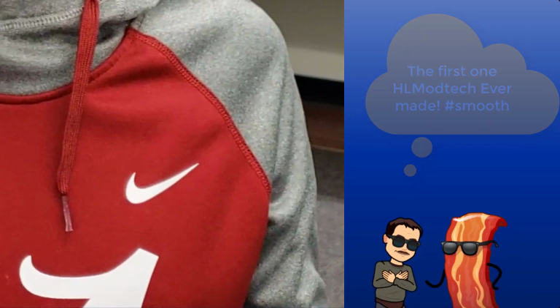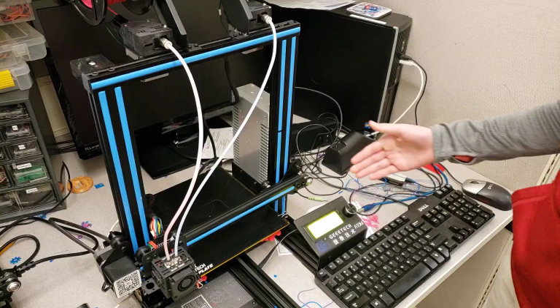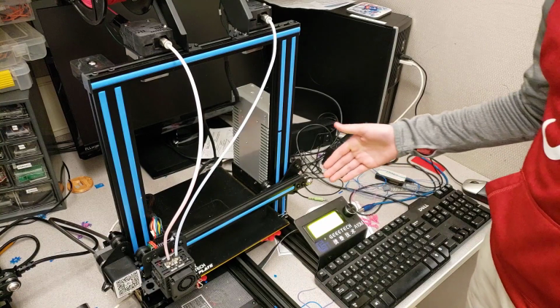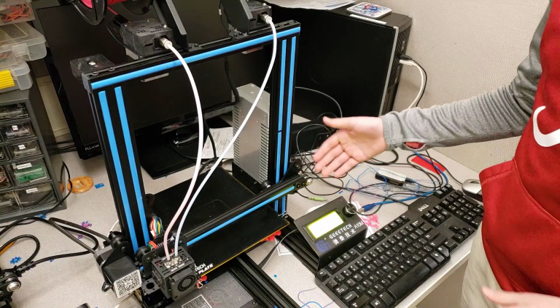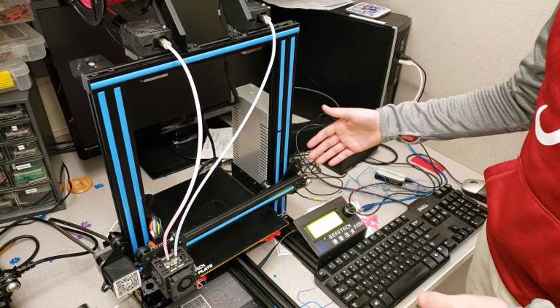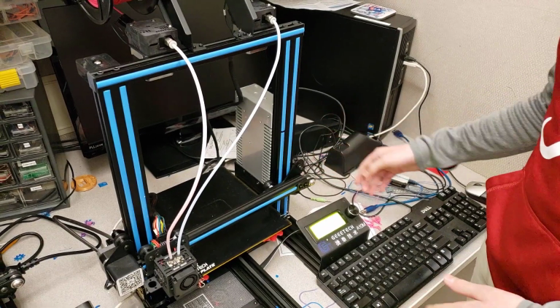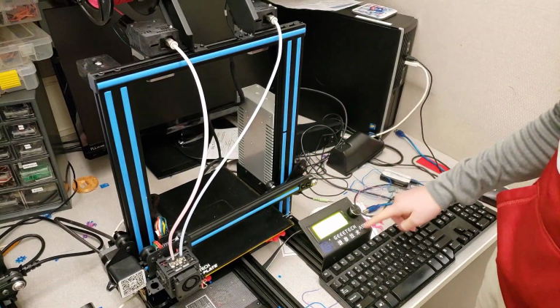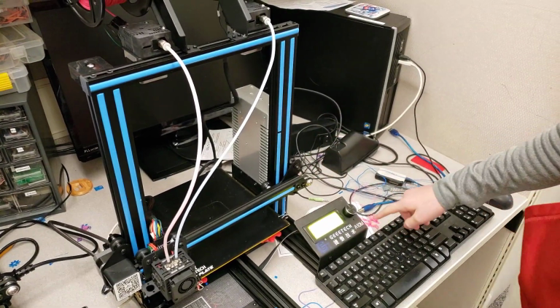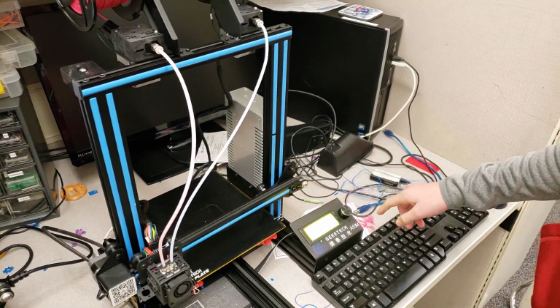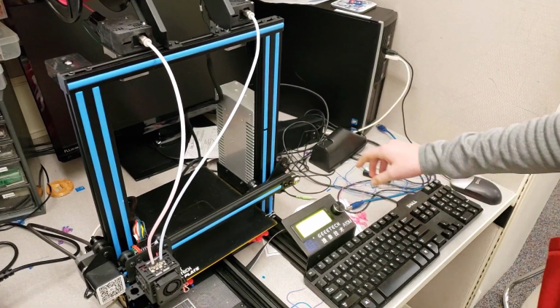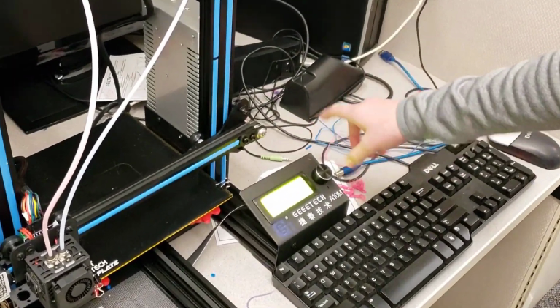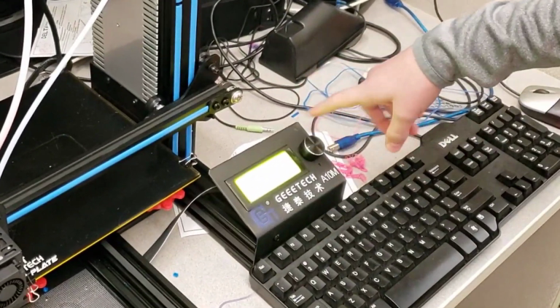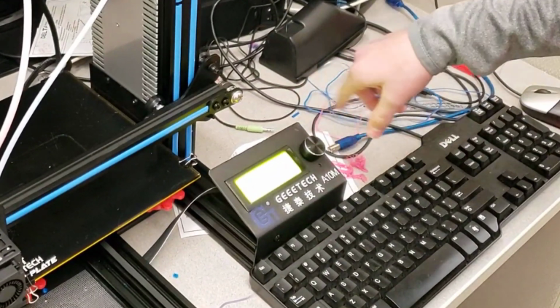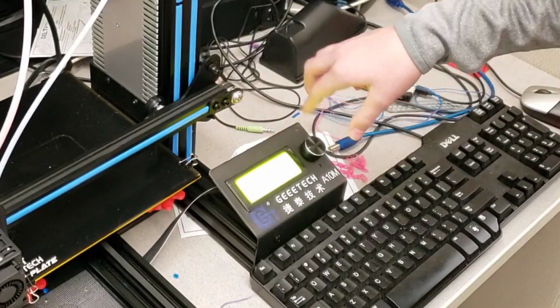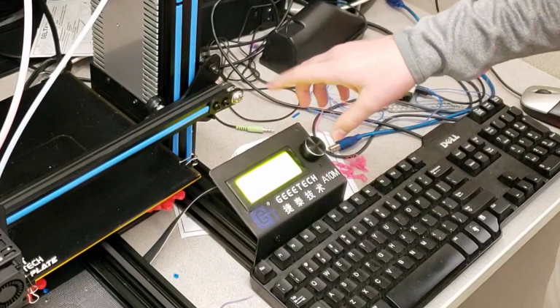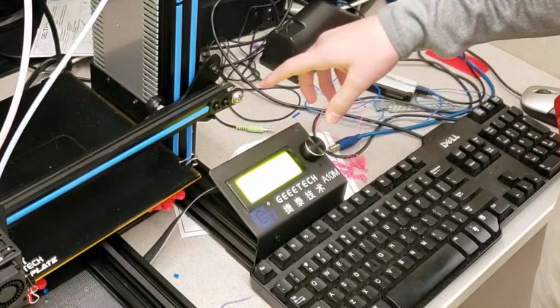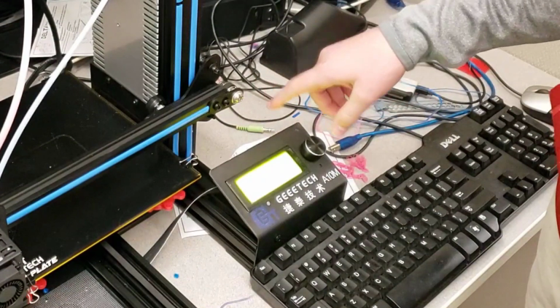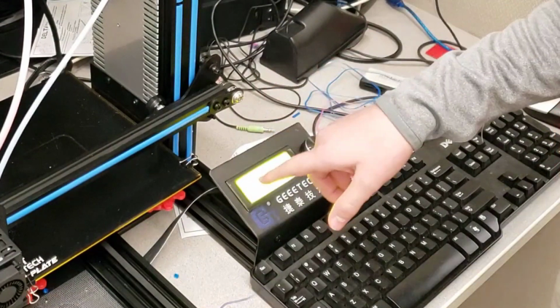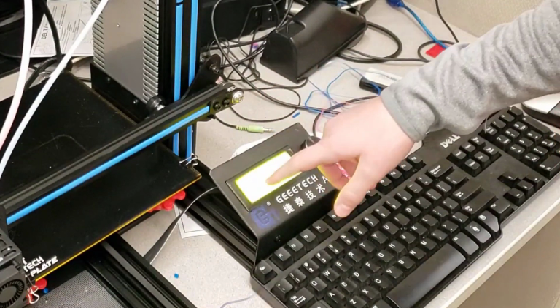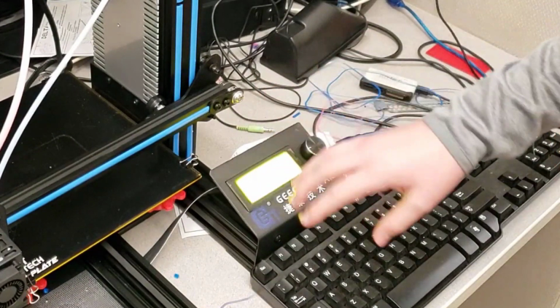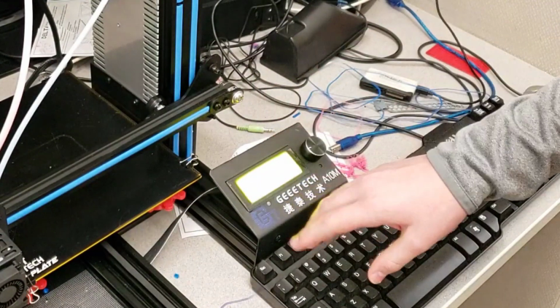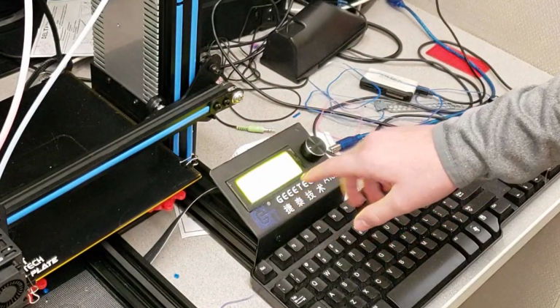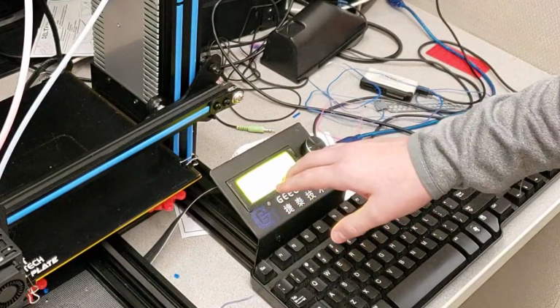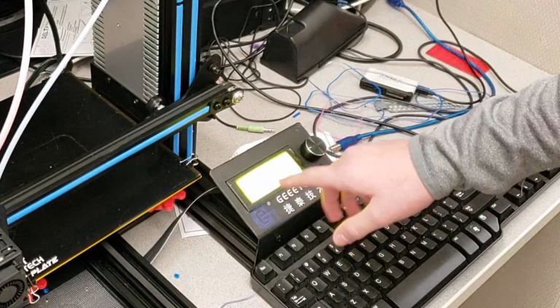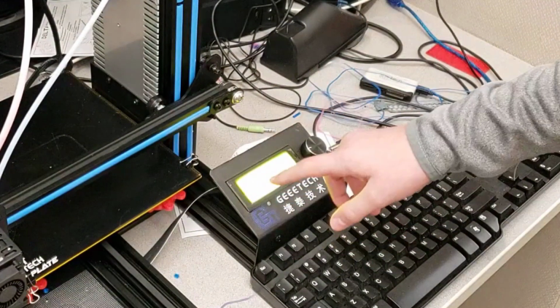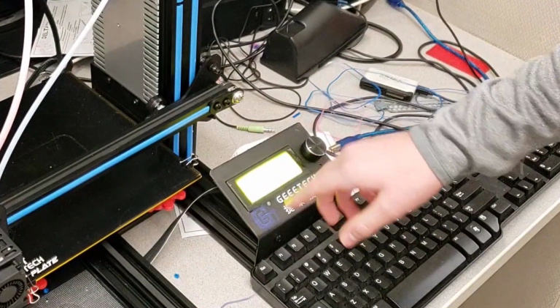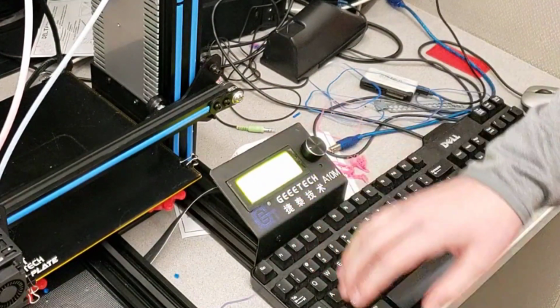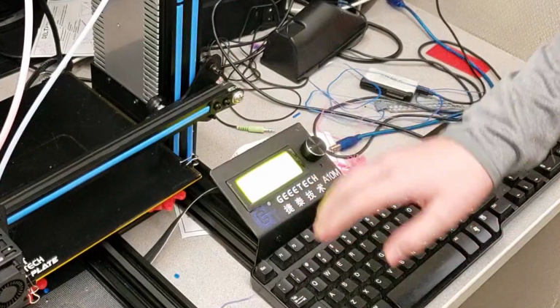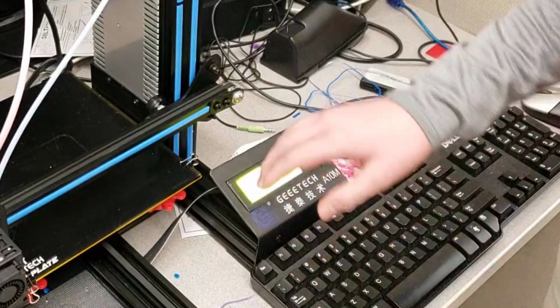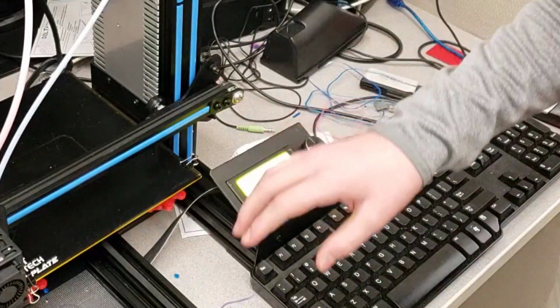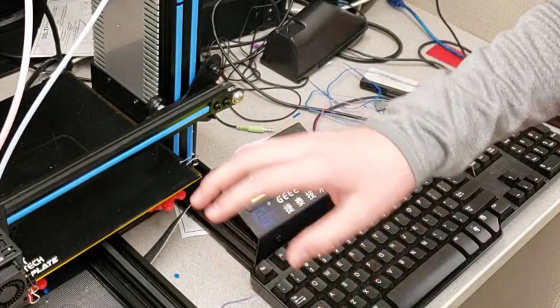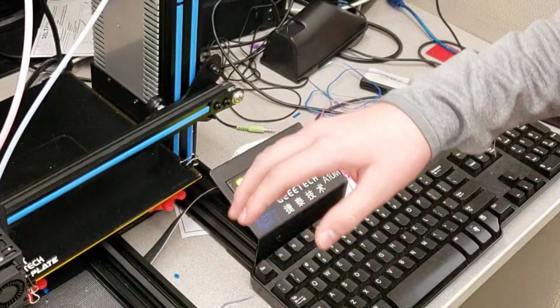So this is basically the 3D printer — it's the A10M — and you use this little module thingy to change the different gradients. You can change it to be 100% or like 50% of both colors.